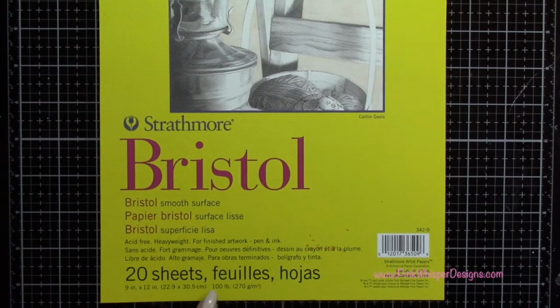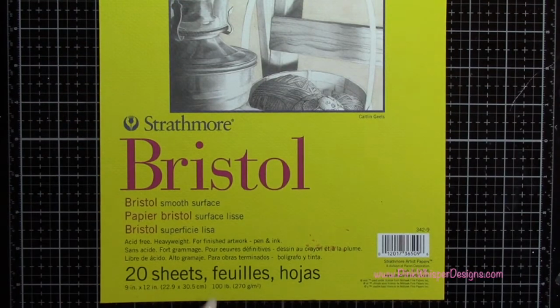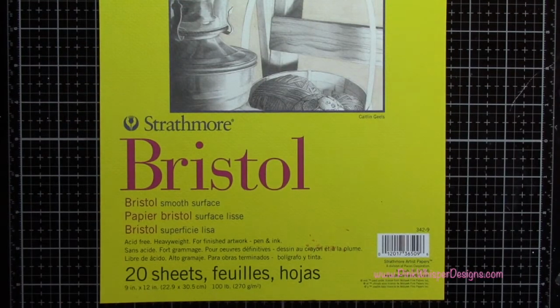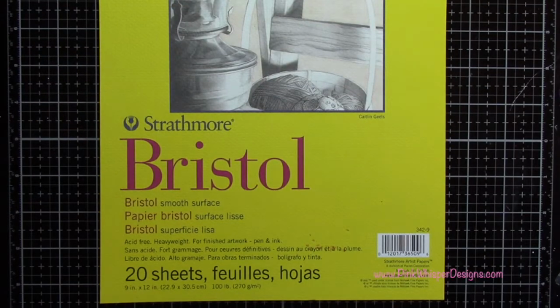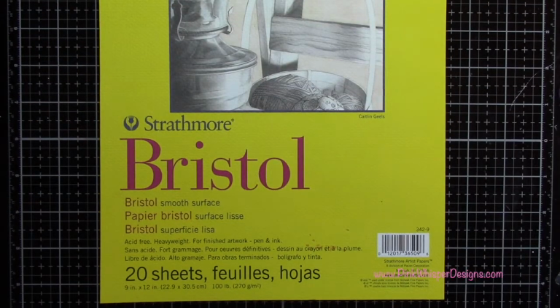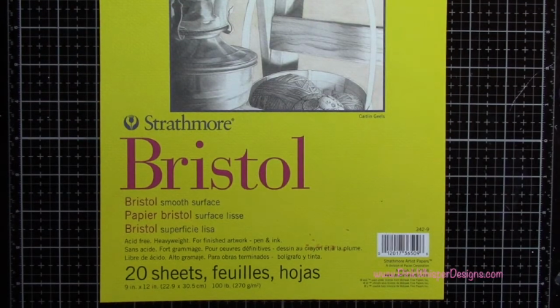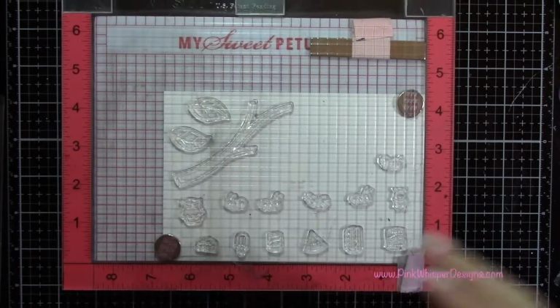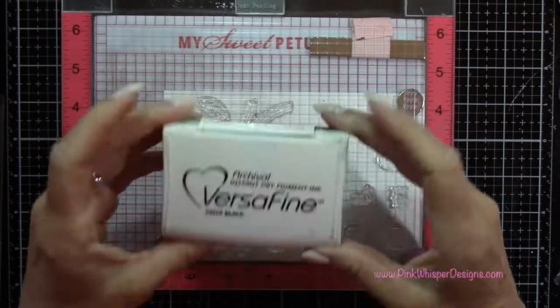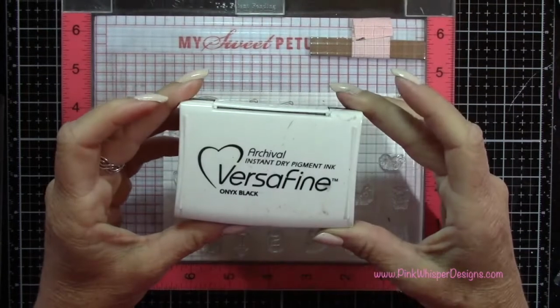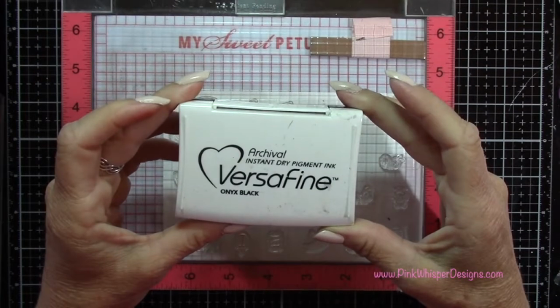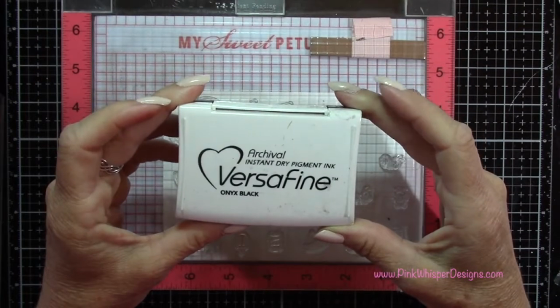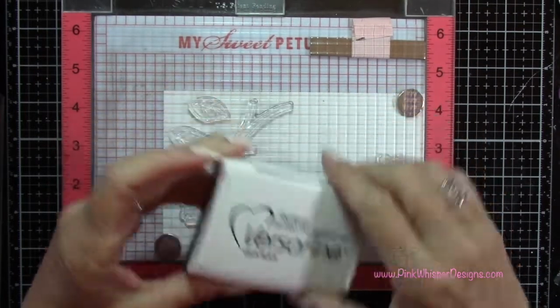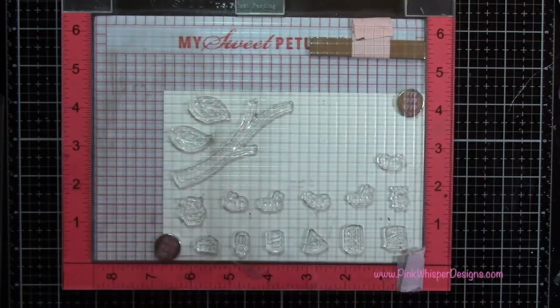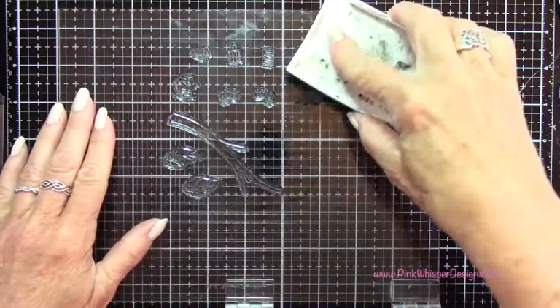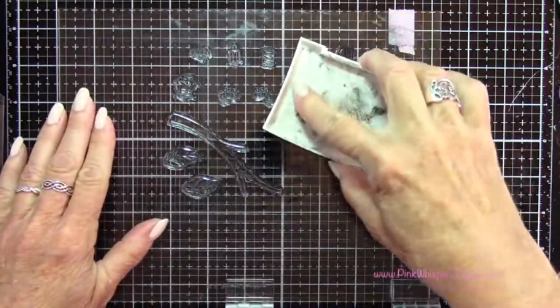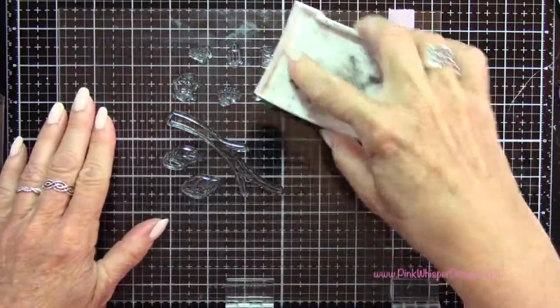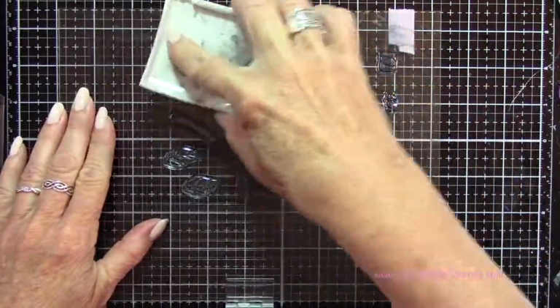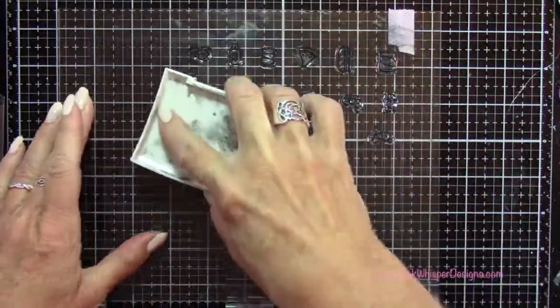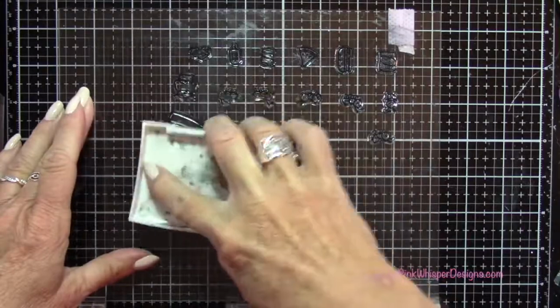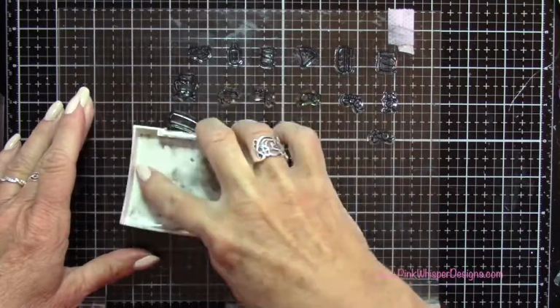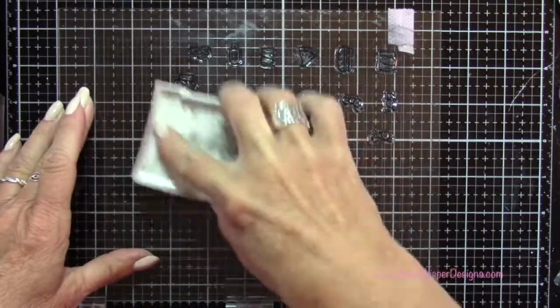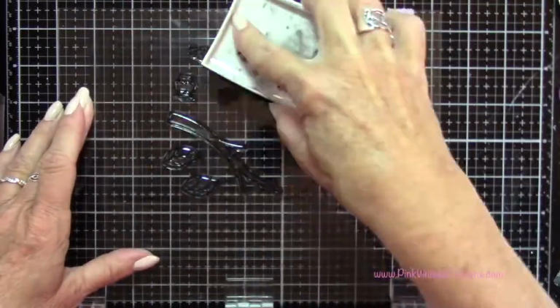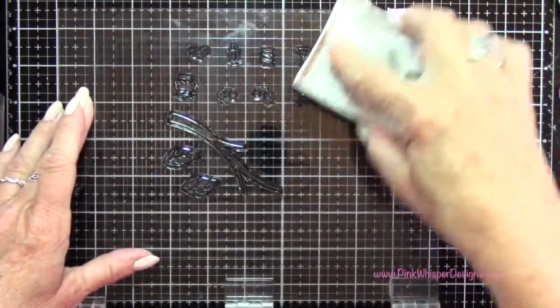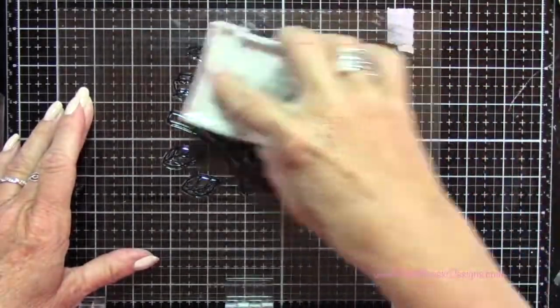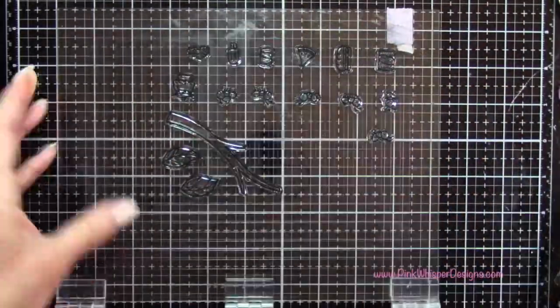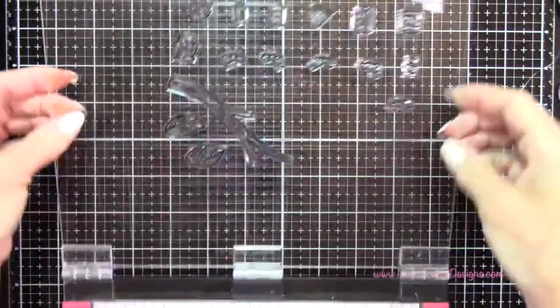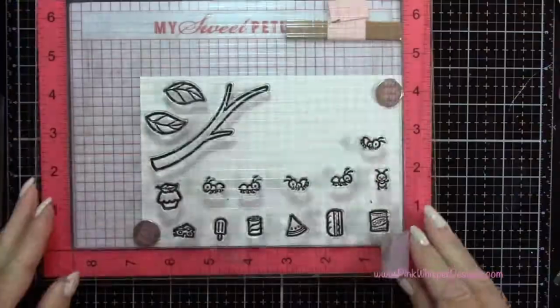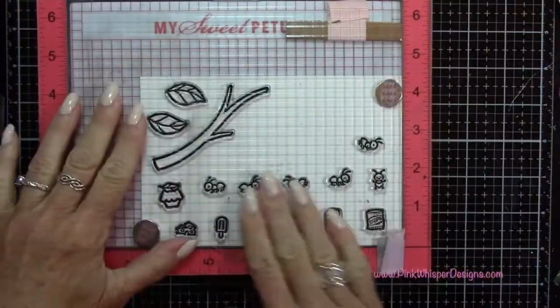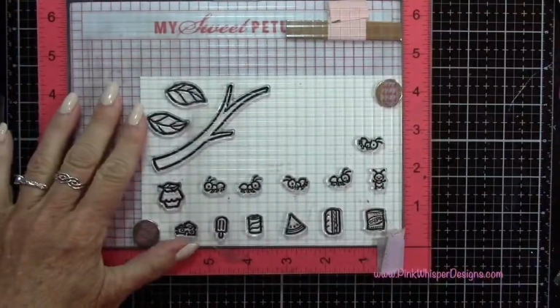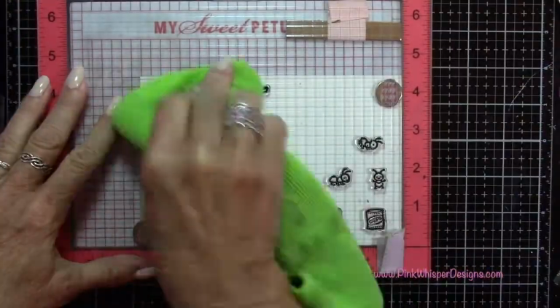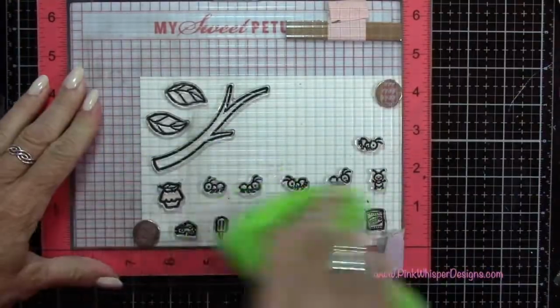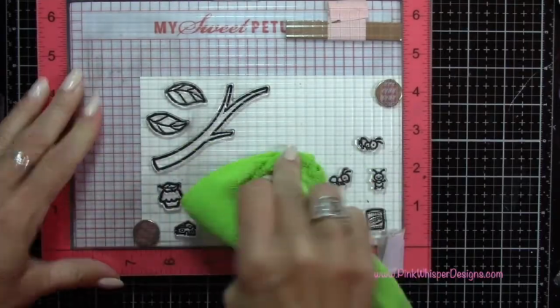For paper we're going to be using the Strathmore Bristol Smooth 100 pound cardstock. I've placed these in my MISTI and I'm going to be inking them up using the VersaFine Onyx Black ink. So I'm going to go ahead and stamp these.